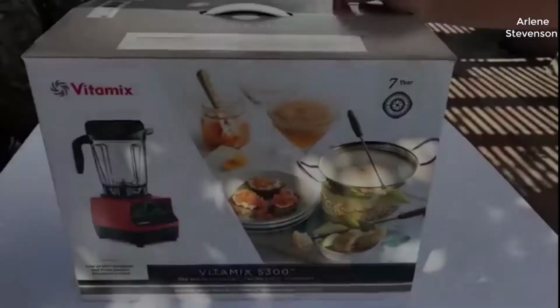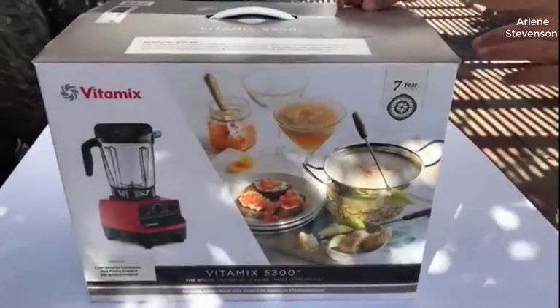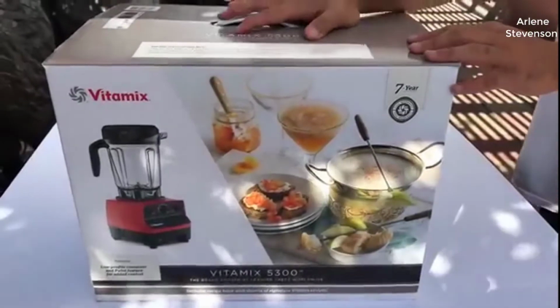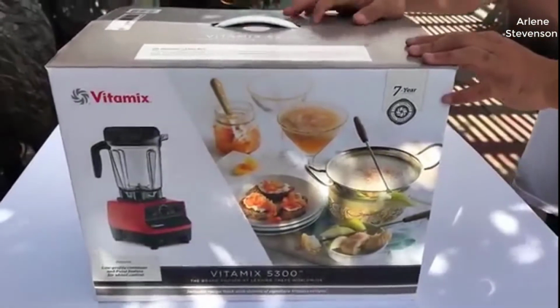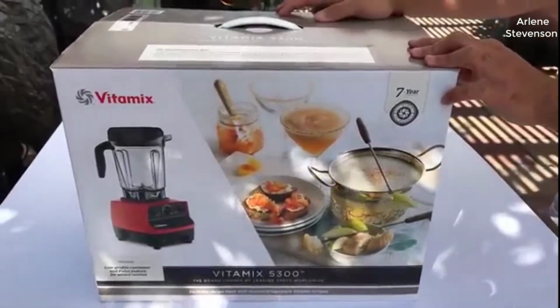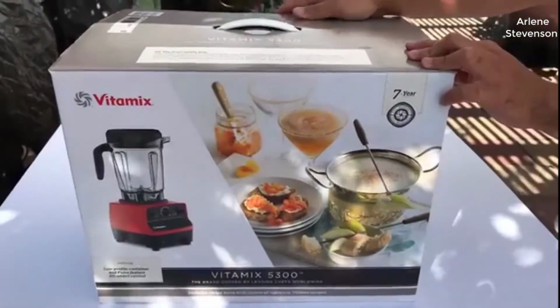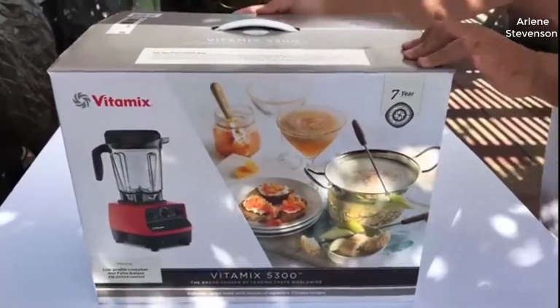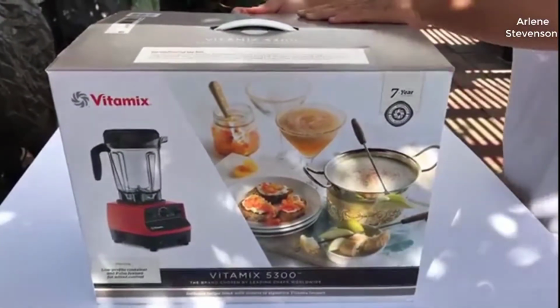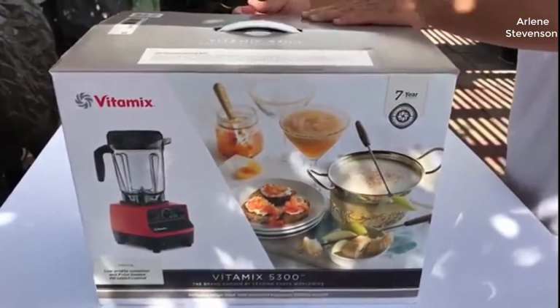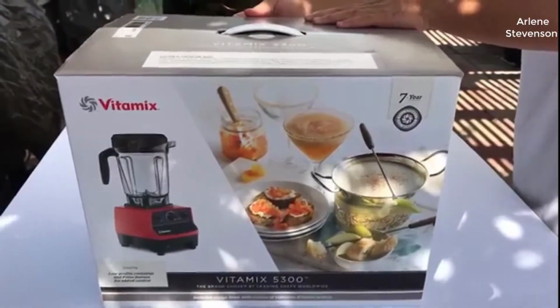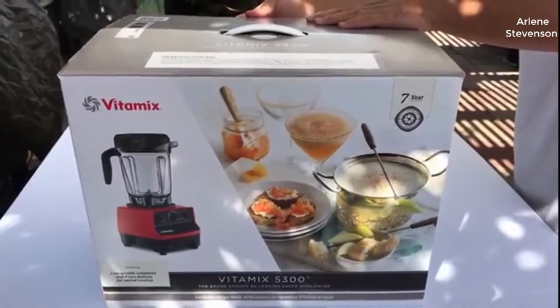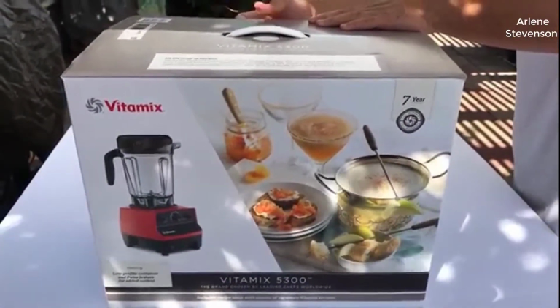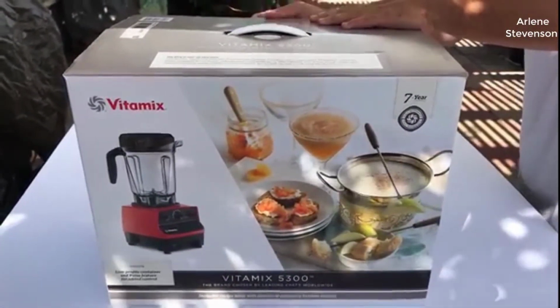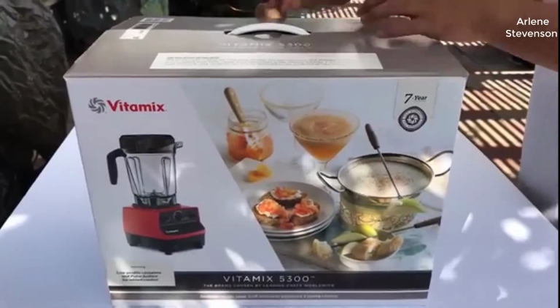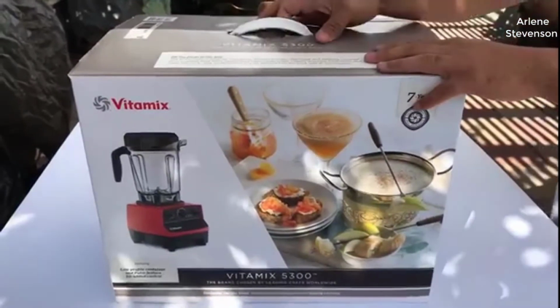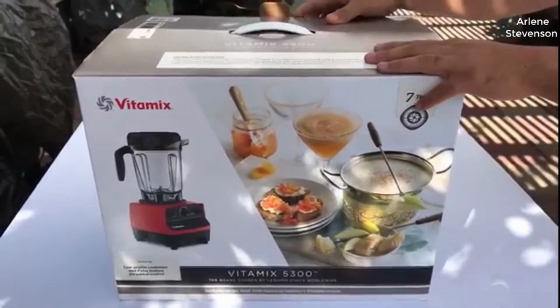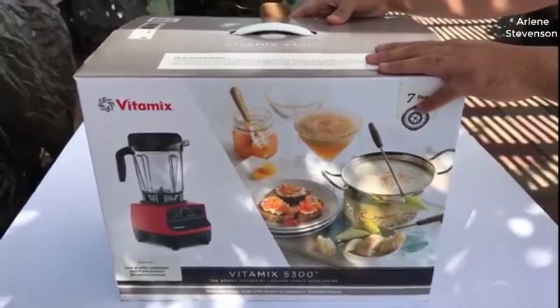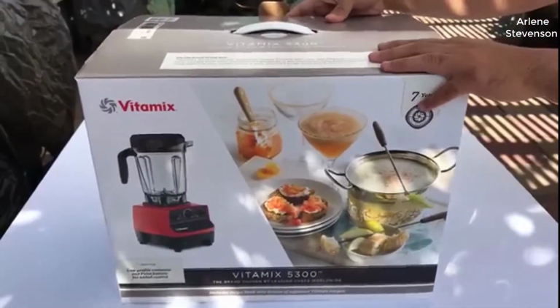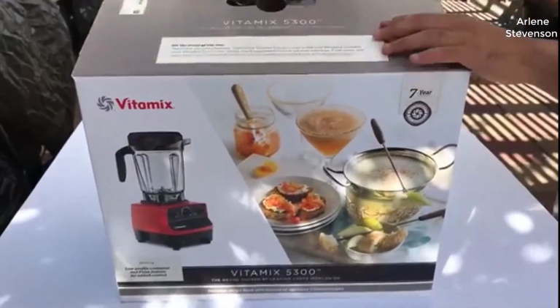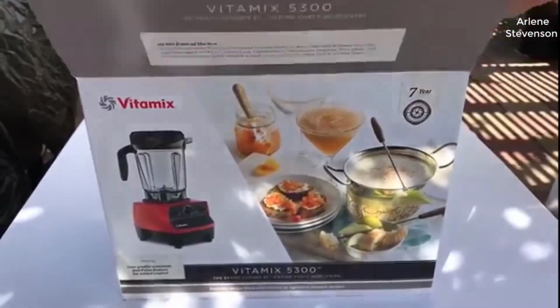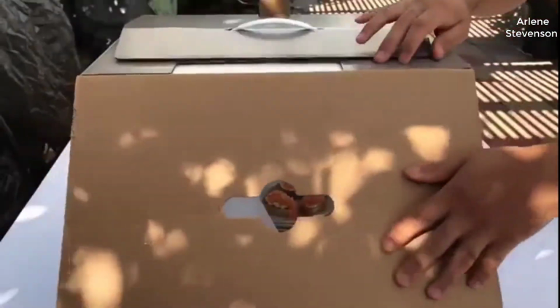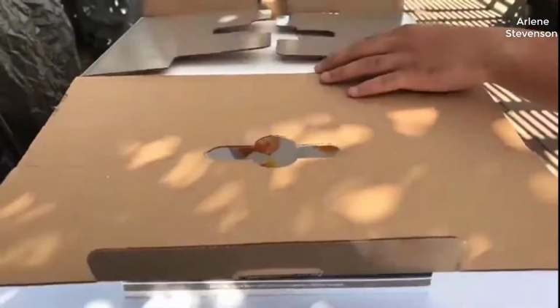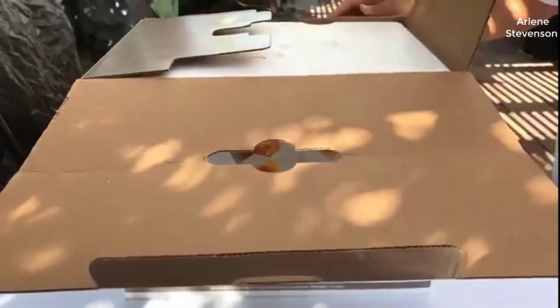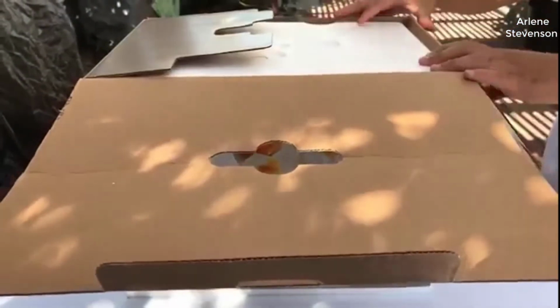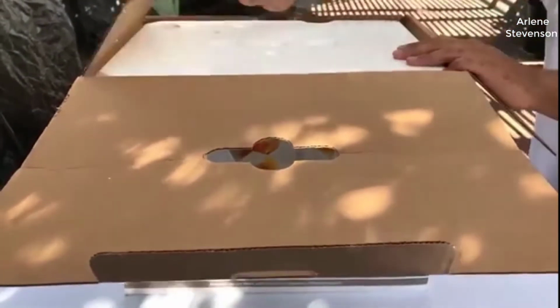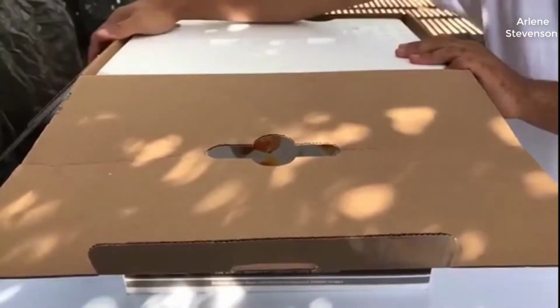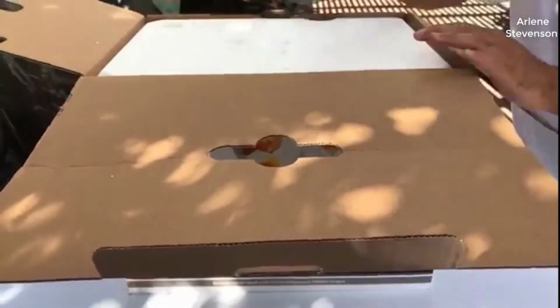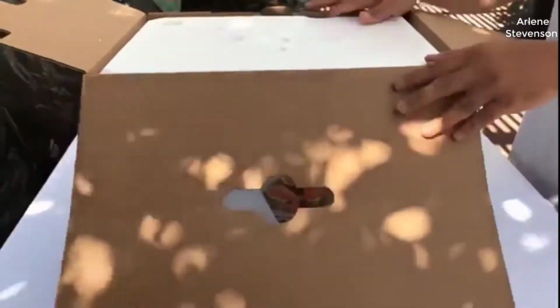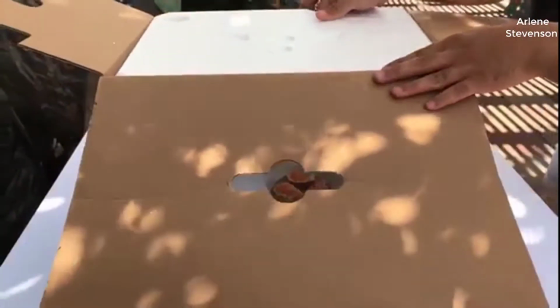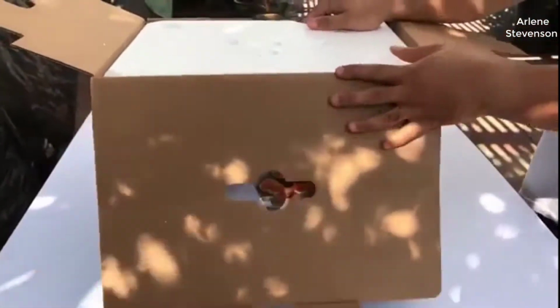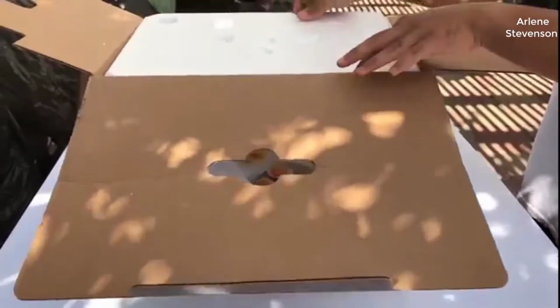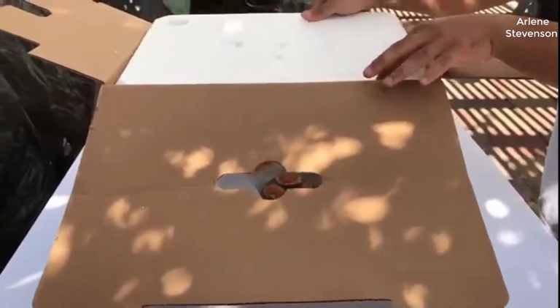This is the Vitamix 5300. I just got it at Costco, but you guys can get it on Amazon for cheaper — I'll link it below in the description. This is the unboxing.